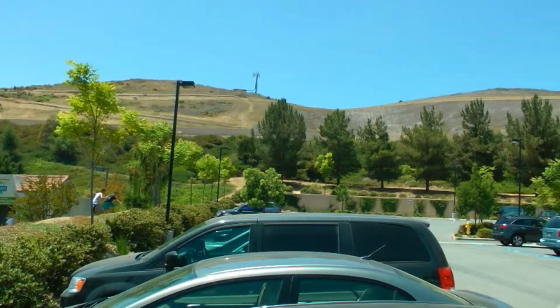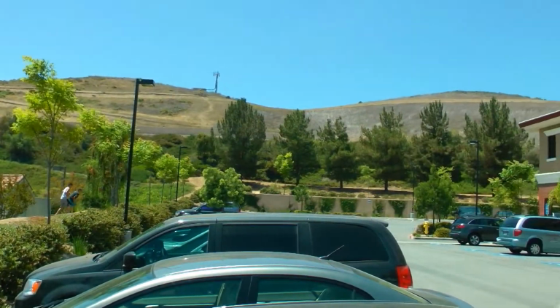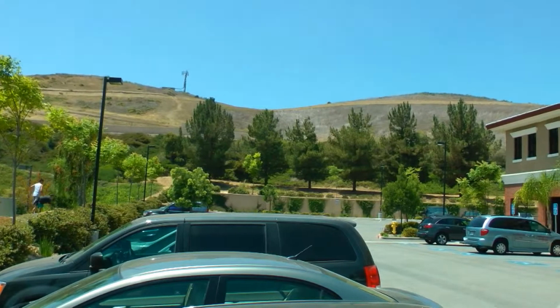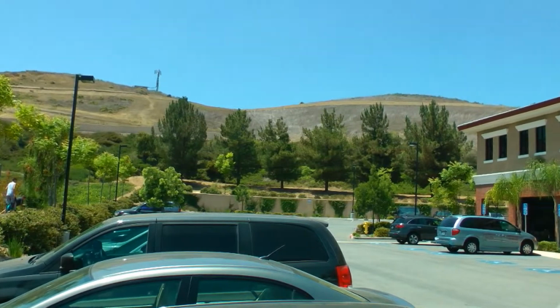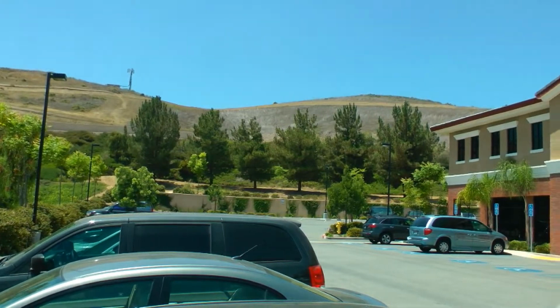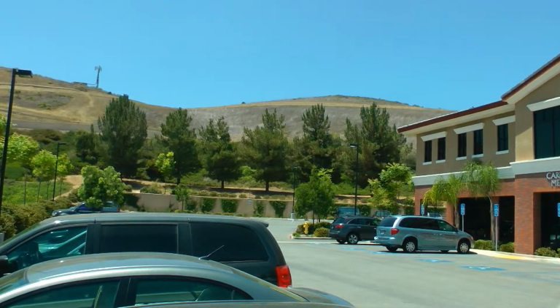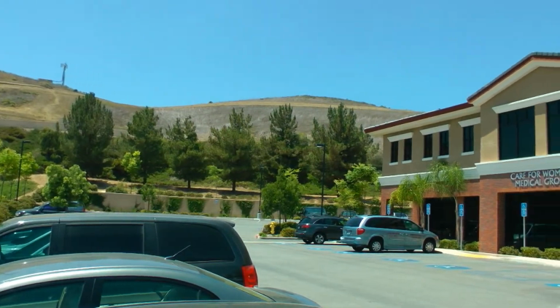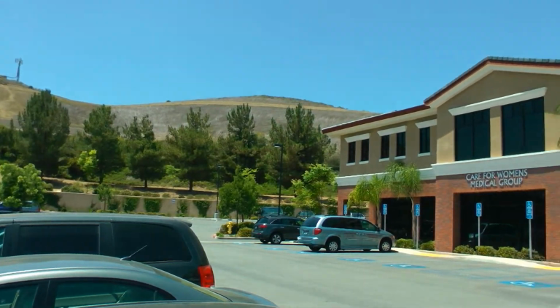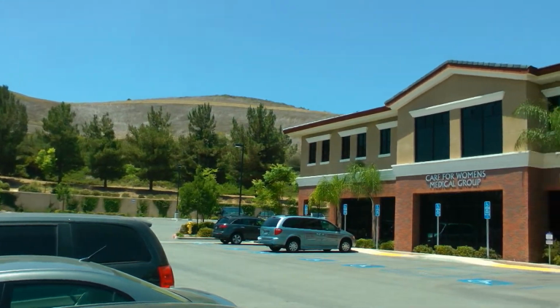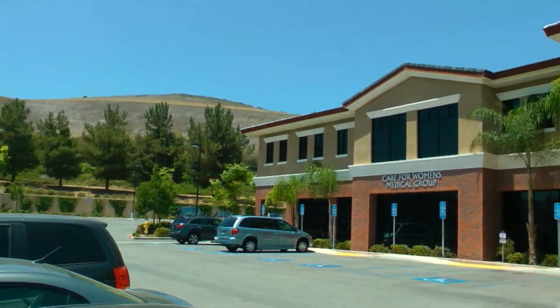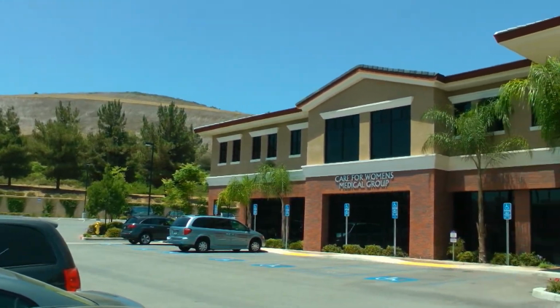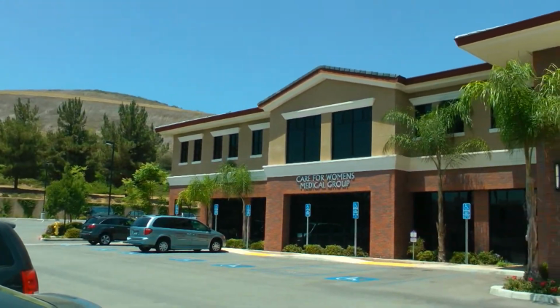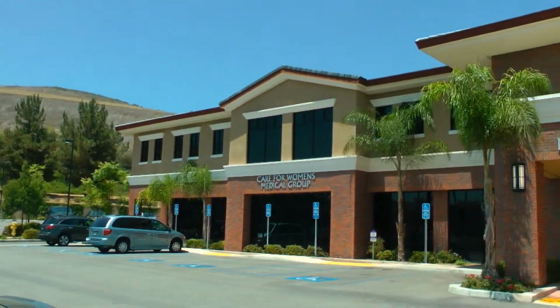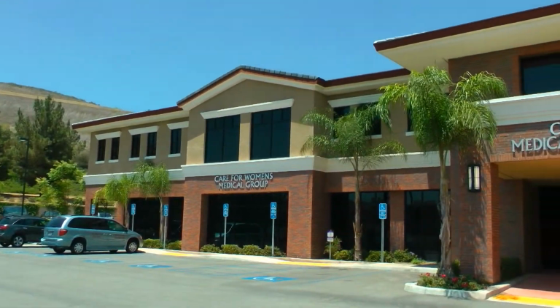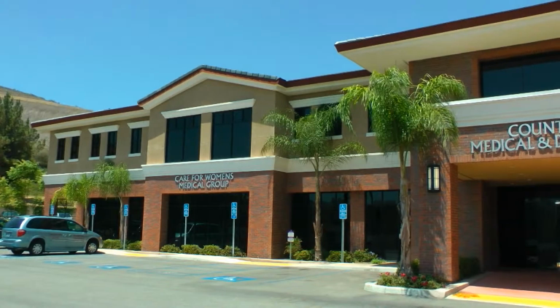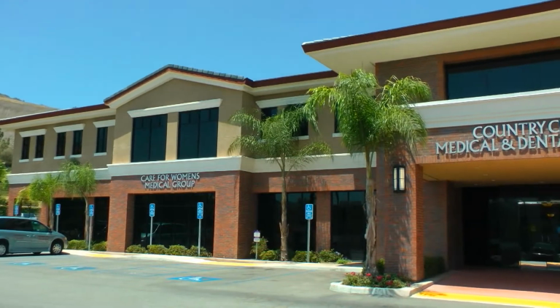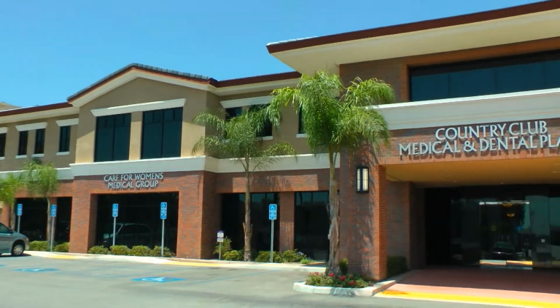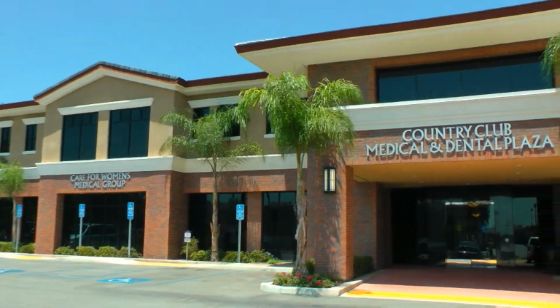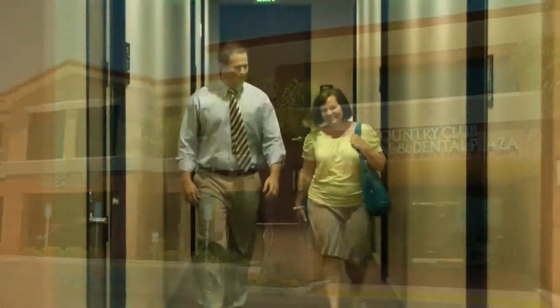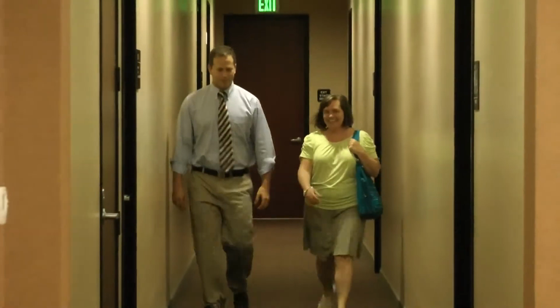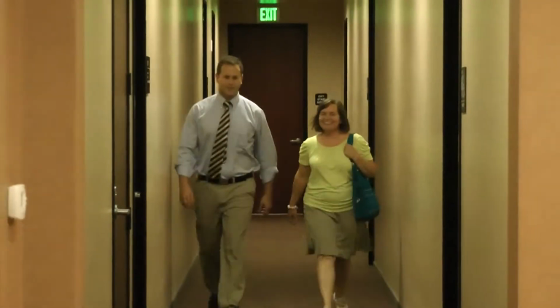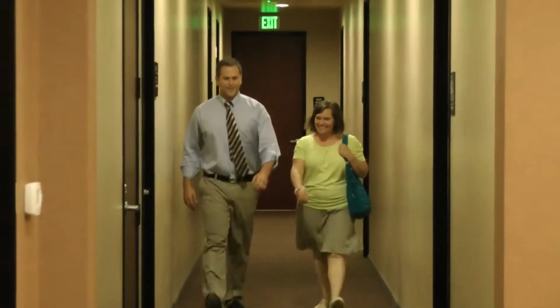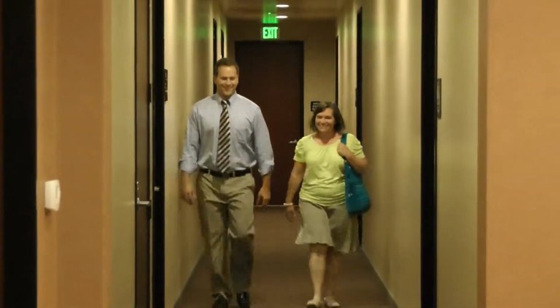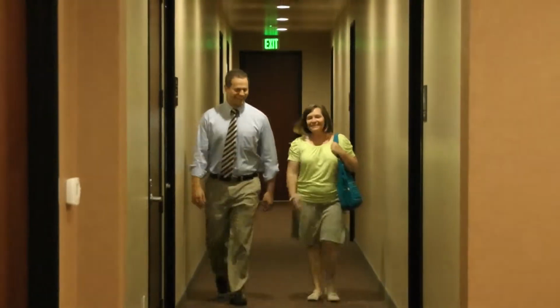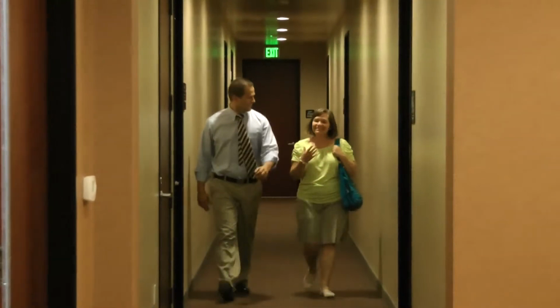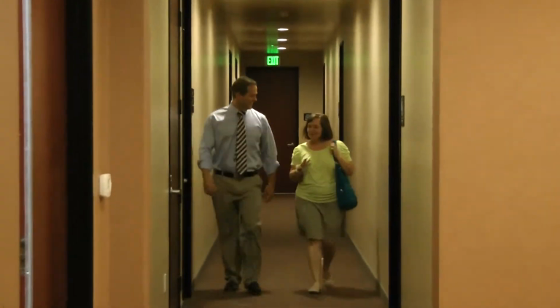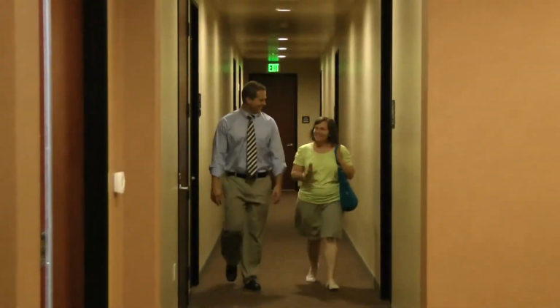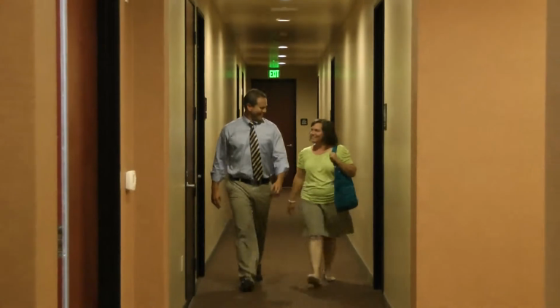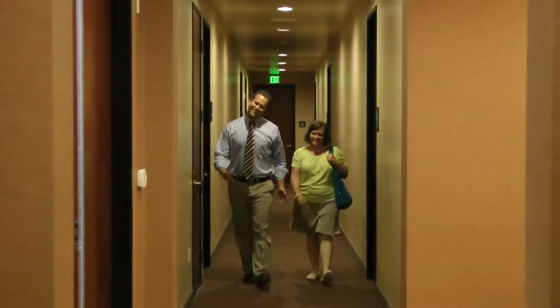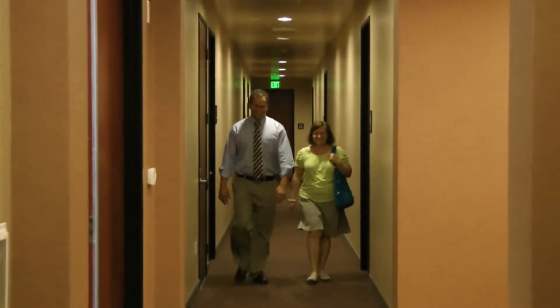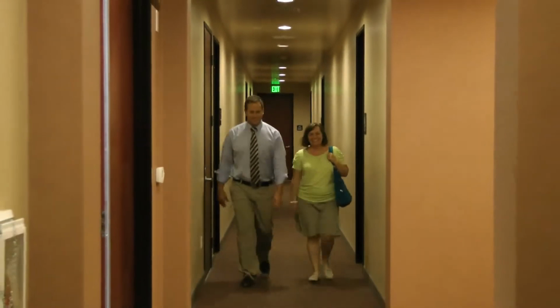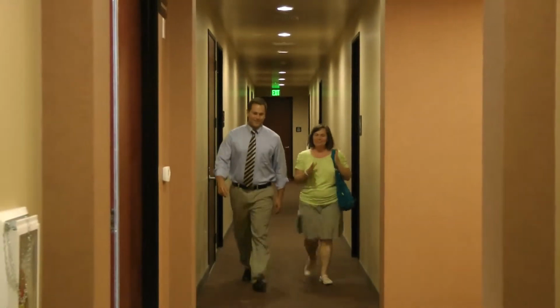The building is easy to find yet sits back from the street for a quiet, peaceful atmosphere with ample parking. The City of Chino Hills reports the average income at over $100,000 per household.